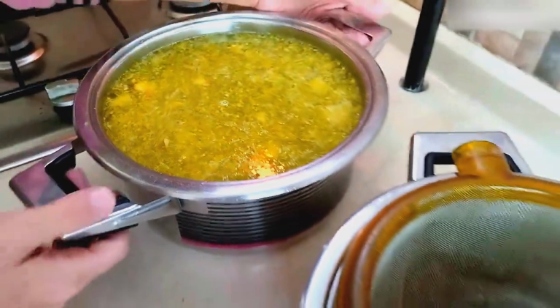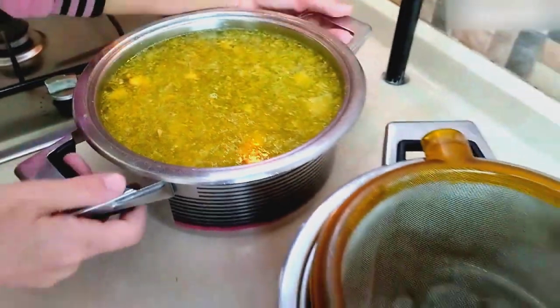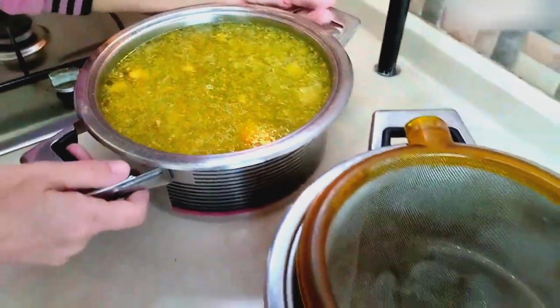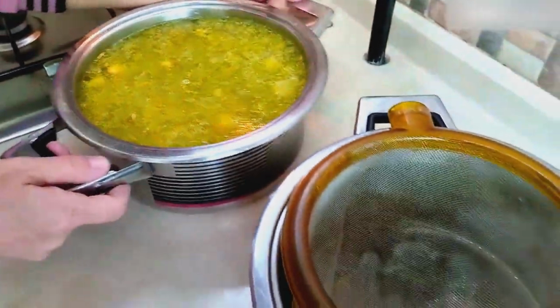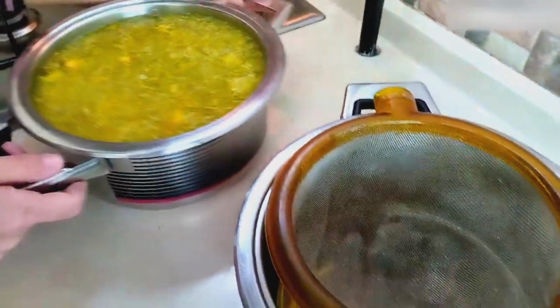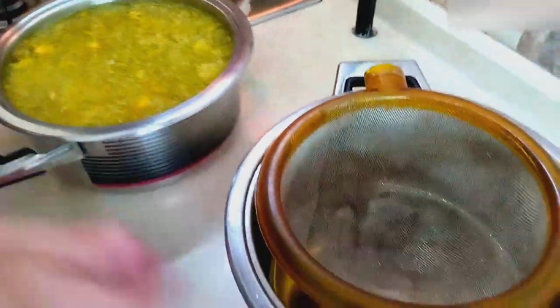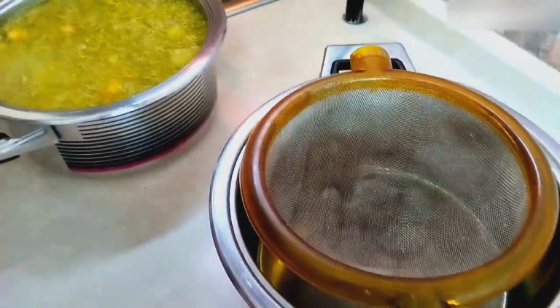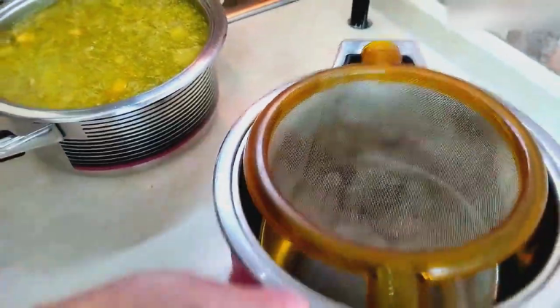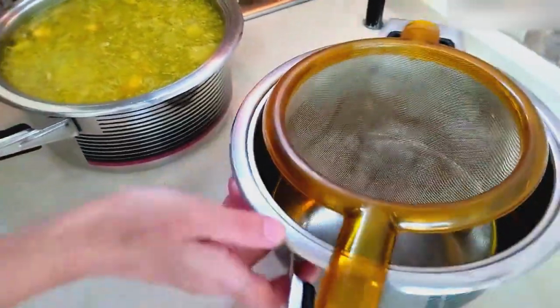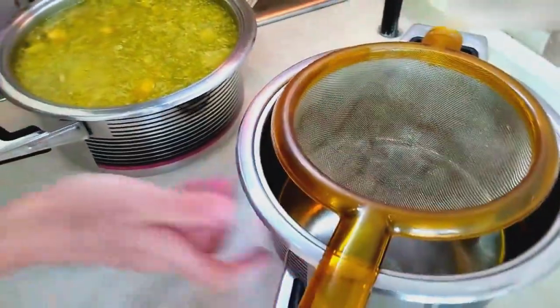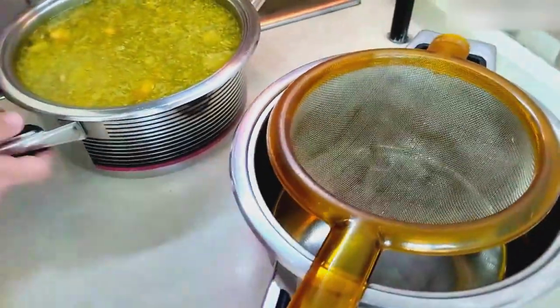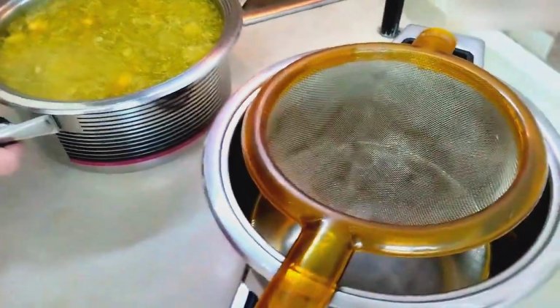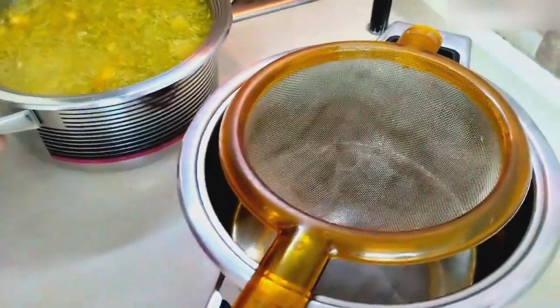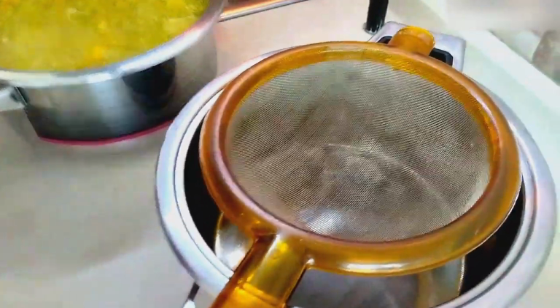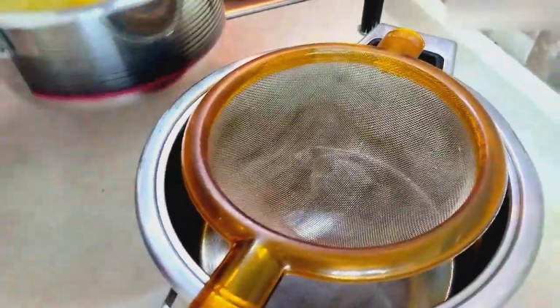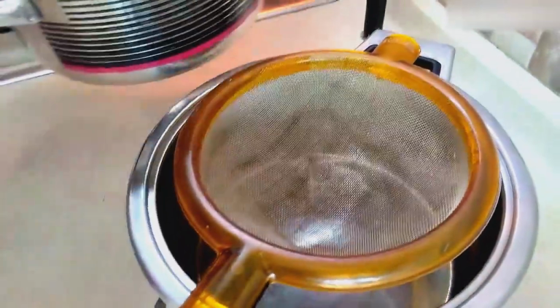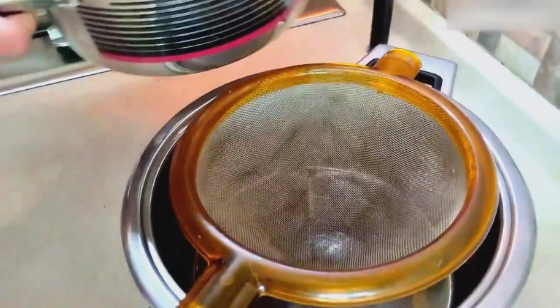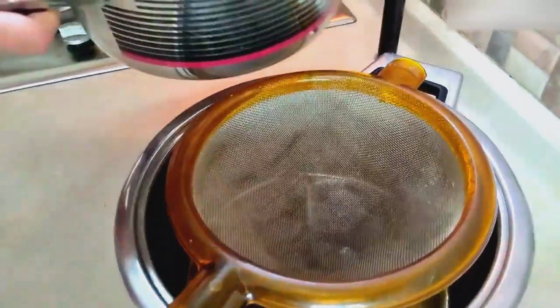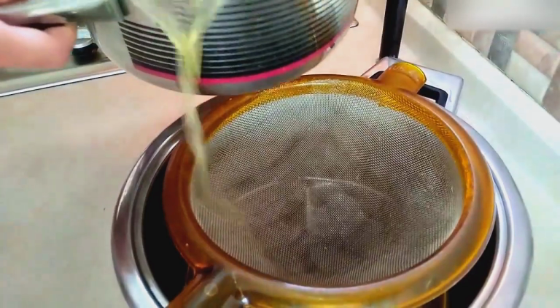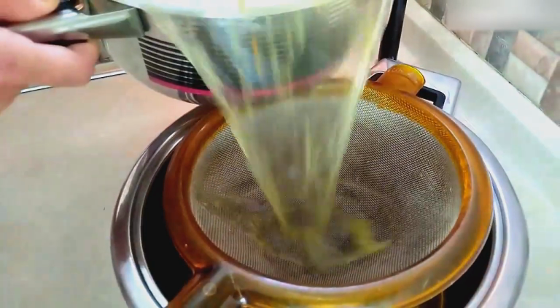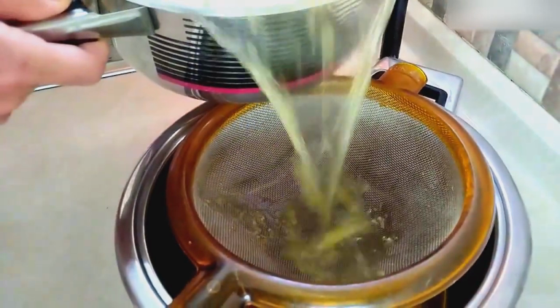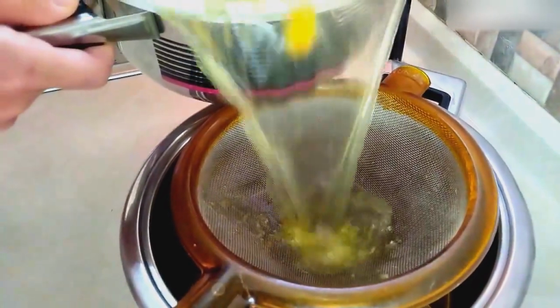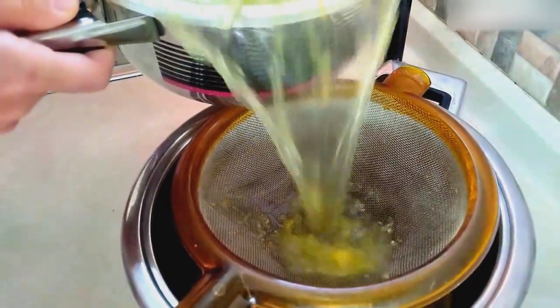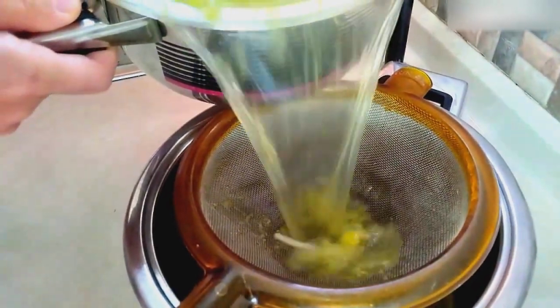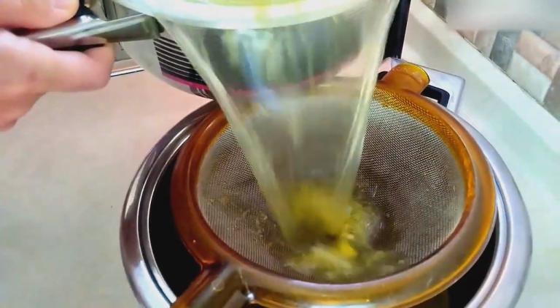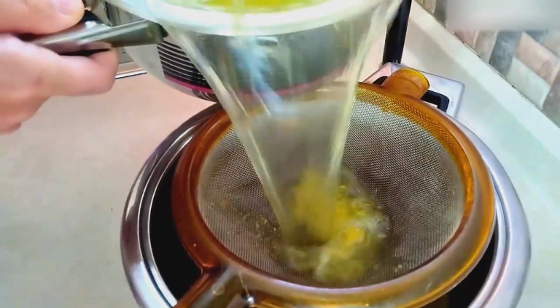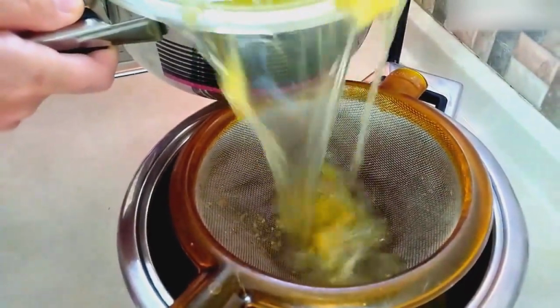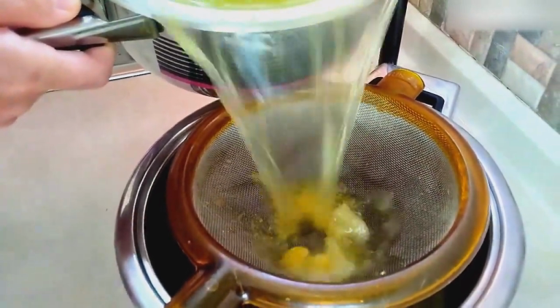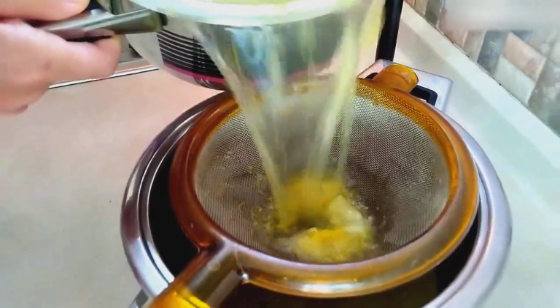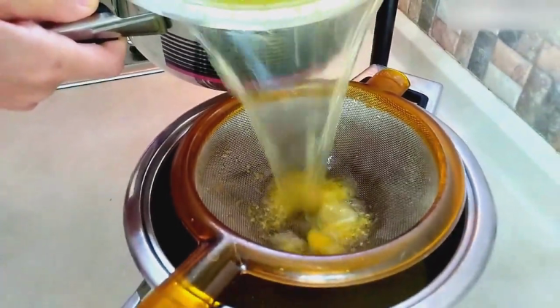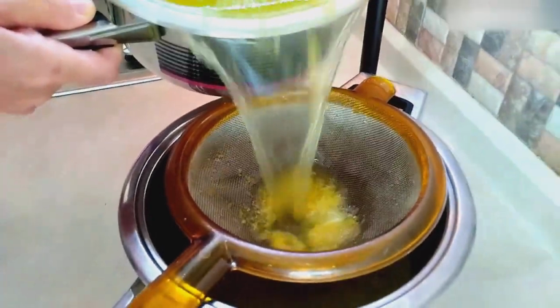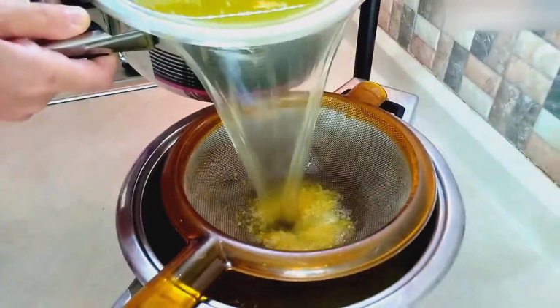After 3 hours, the taste of the fruits has transferred to the water and turned into lemonade. We sift the pulp inside using a simple strainer.